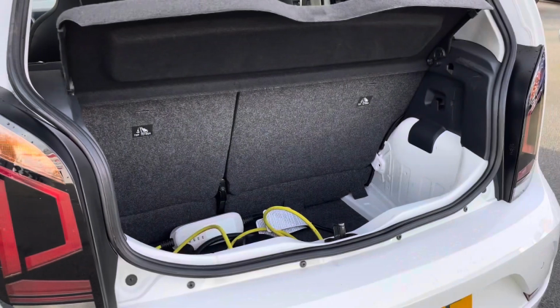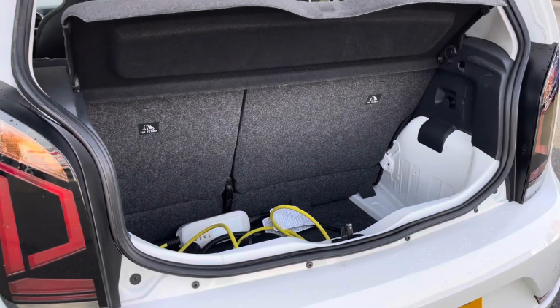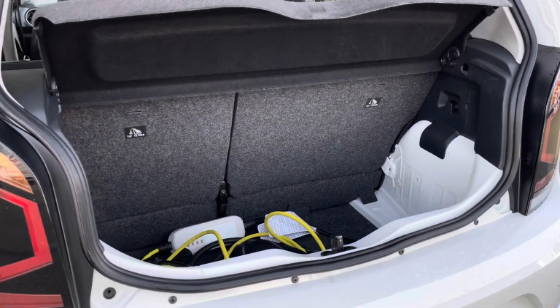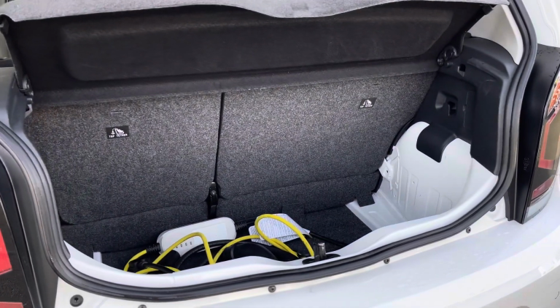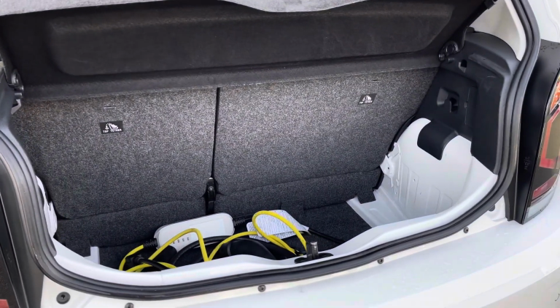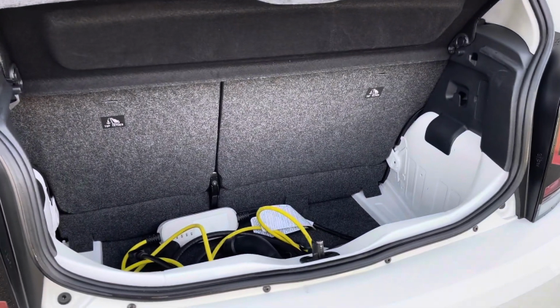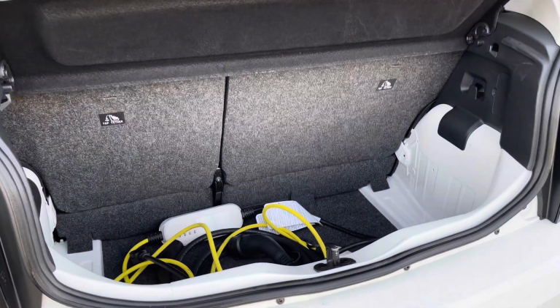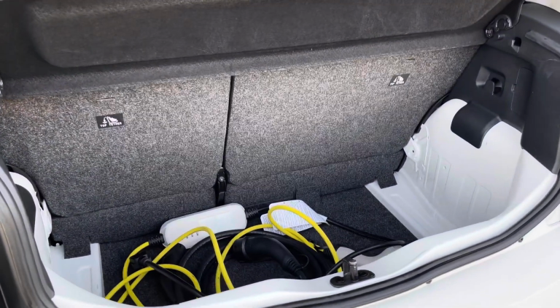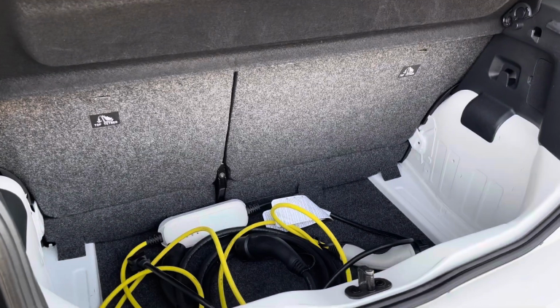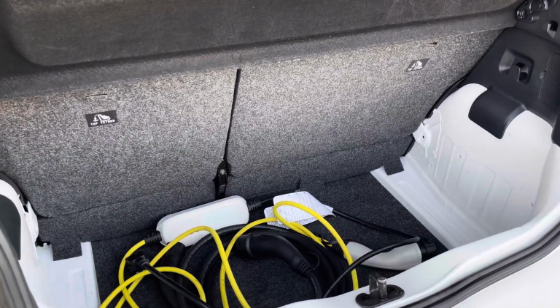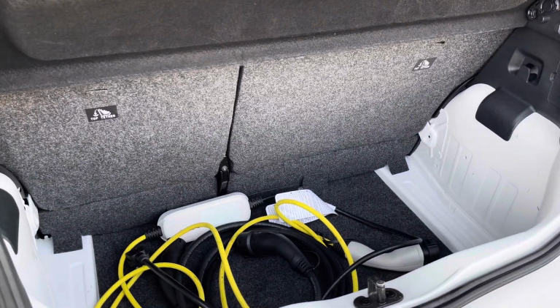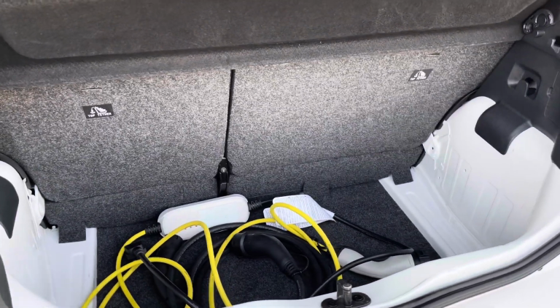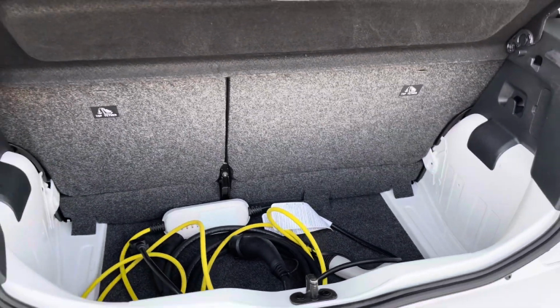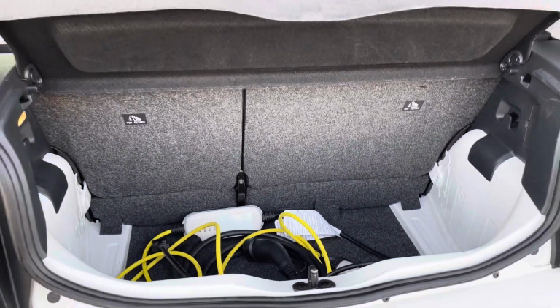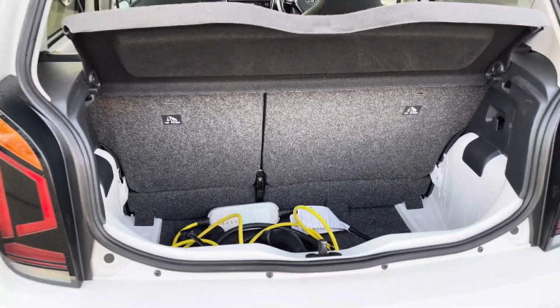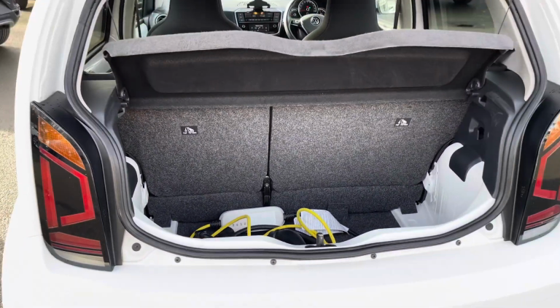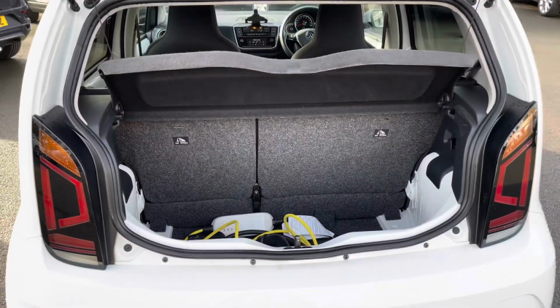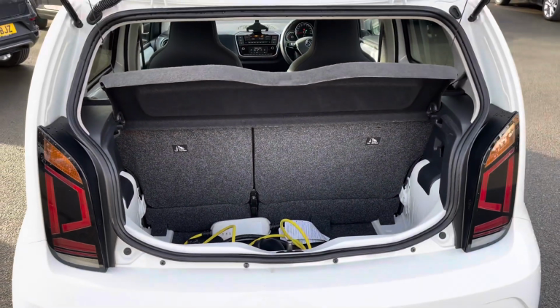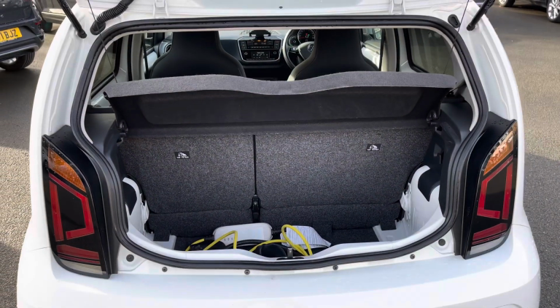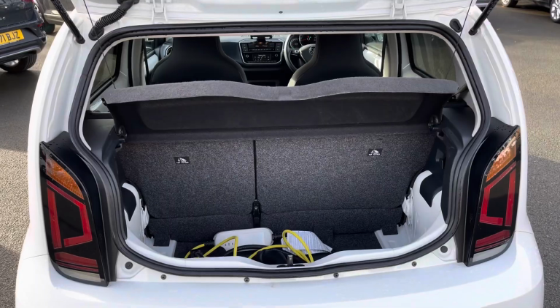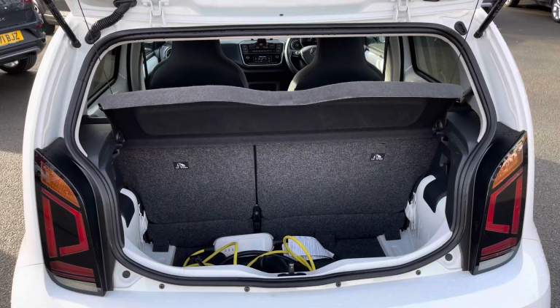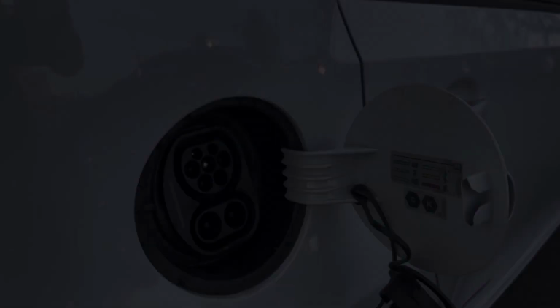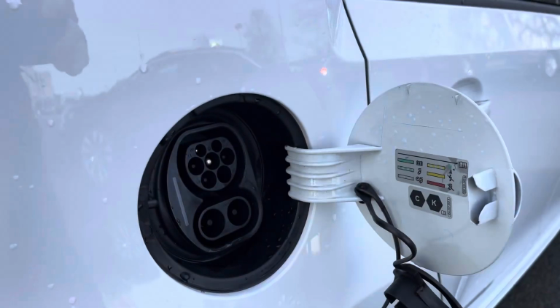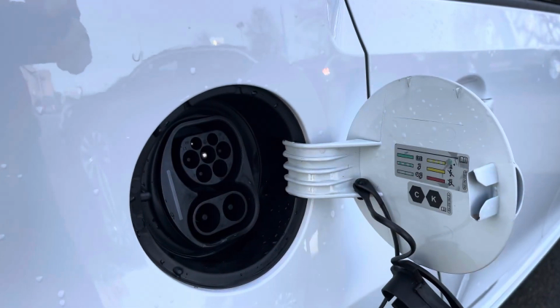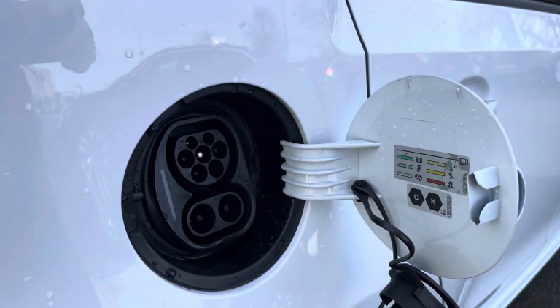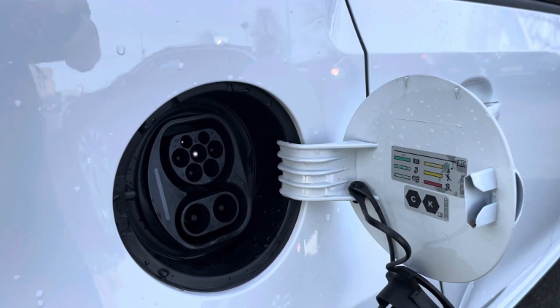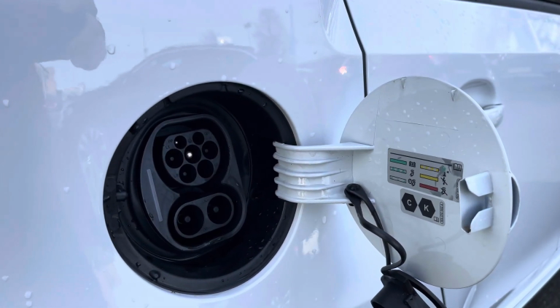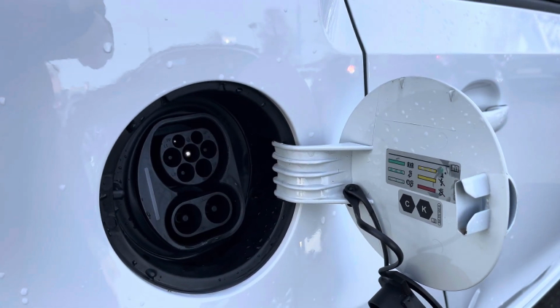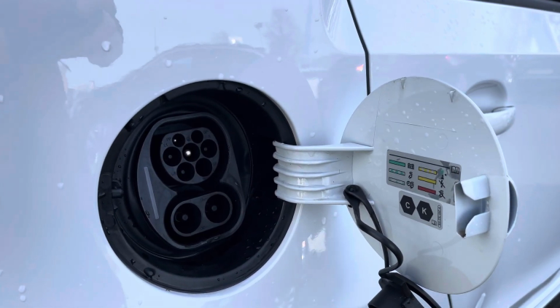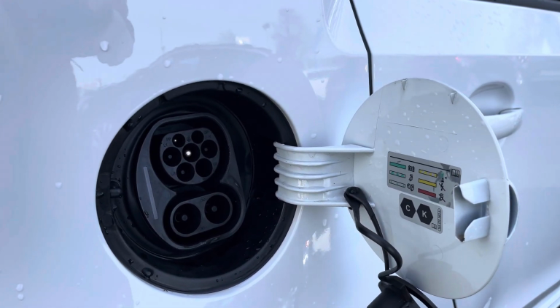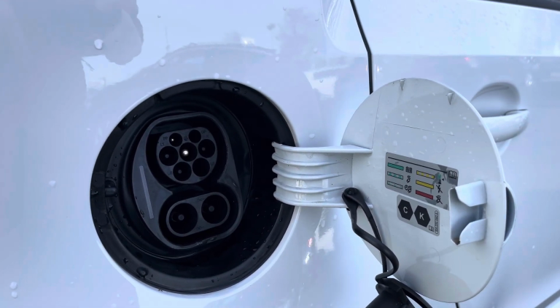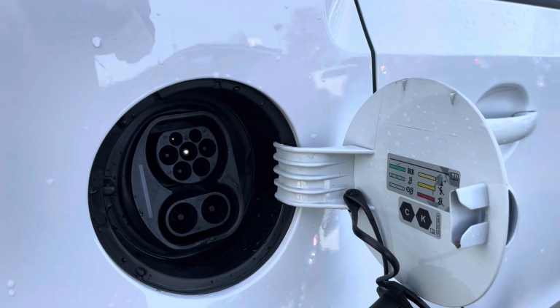There's a generous amount of boot space available with split folding seats — you can see plenty of room for your cables plus your weekly shop and much more. You can also see the charging port here with the charging capabilities as mentioned earlier.